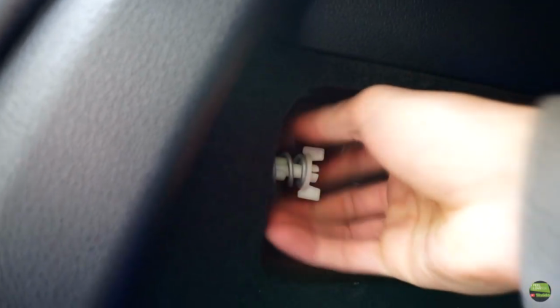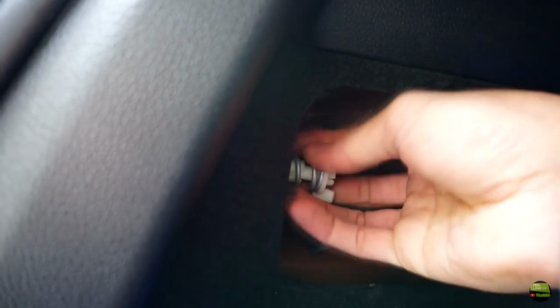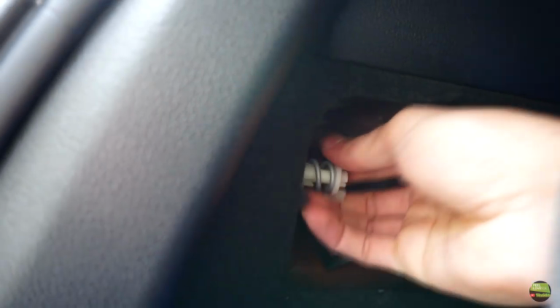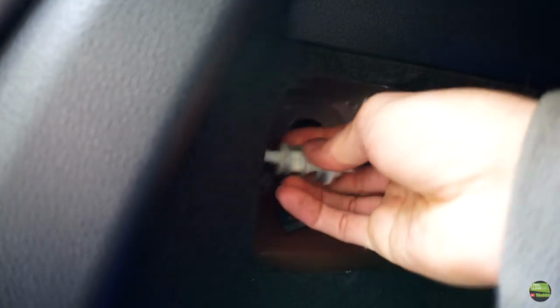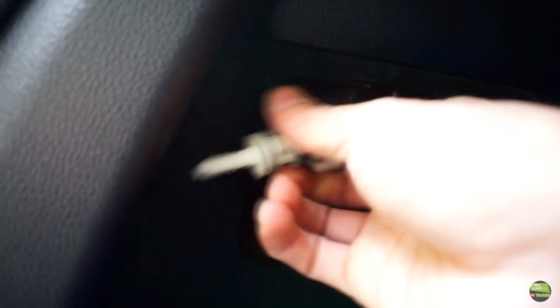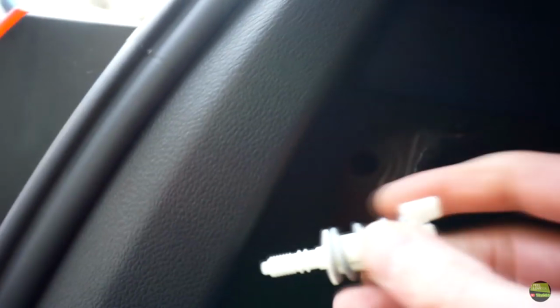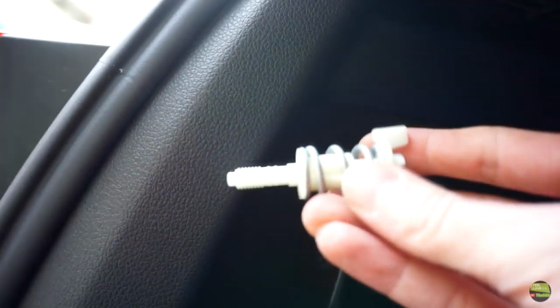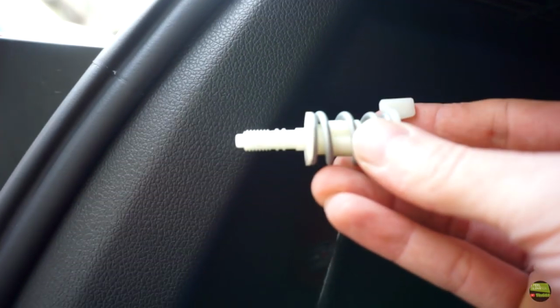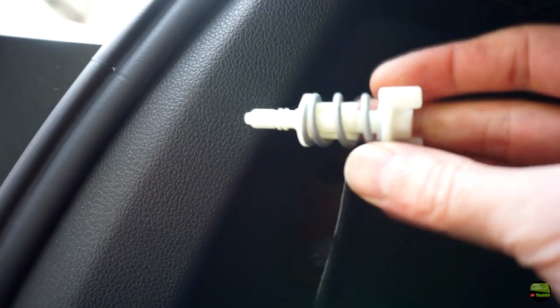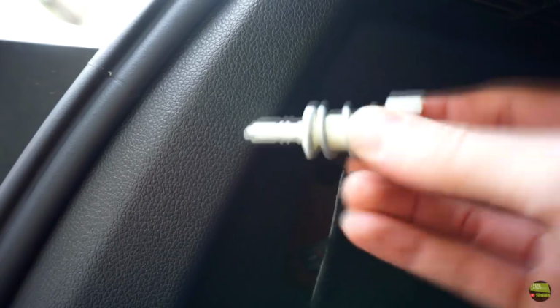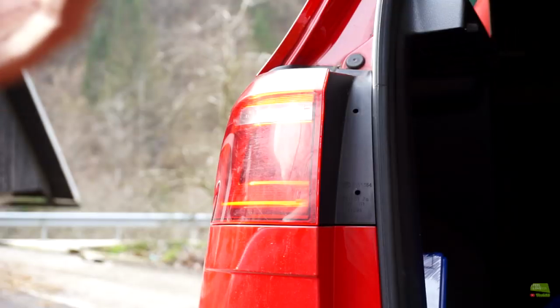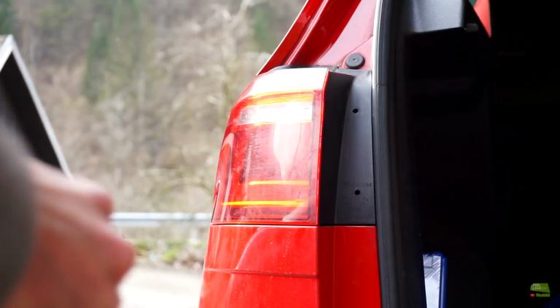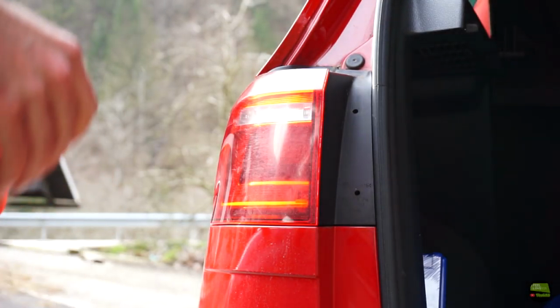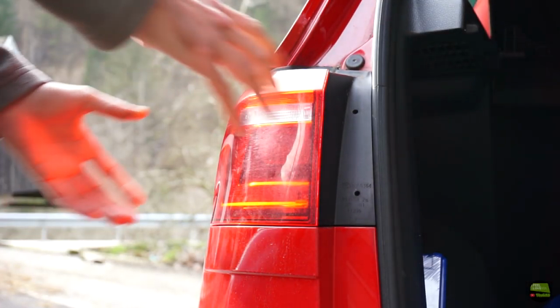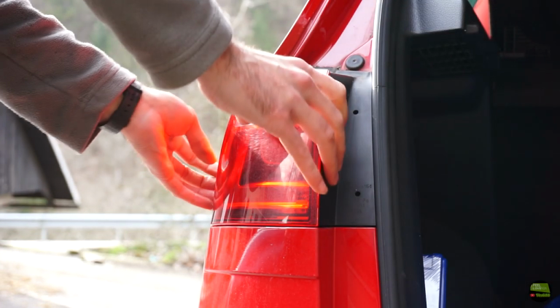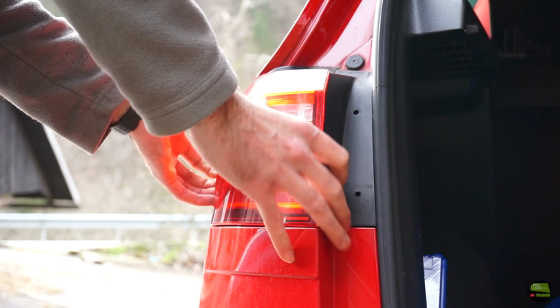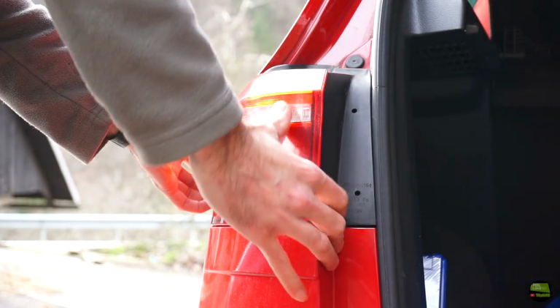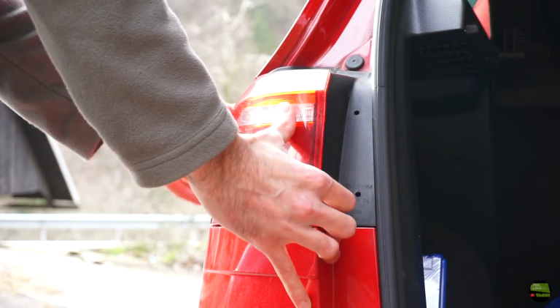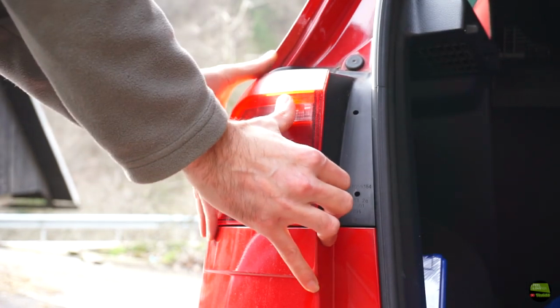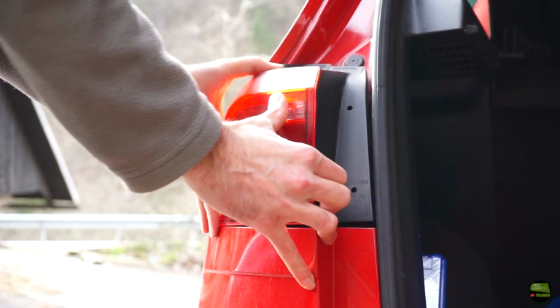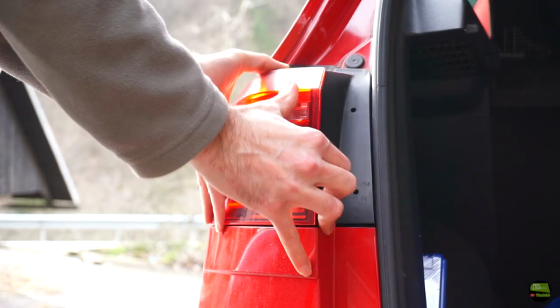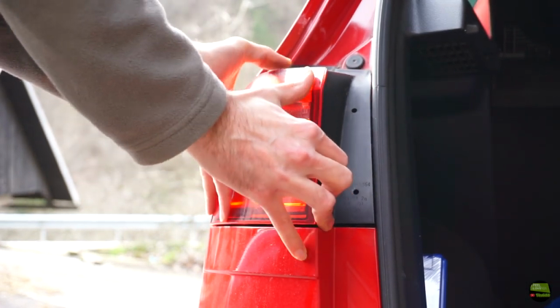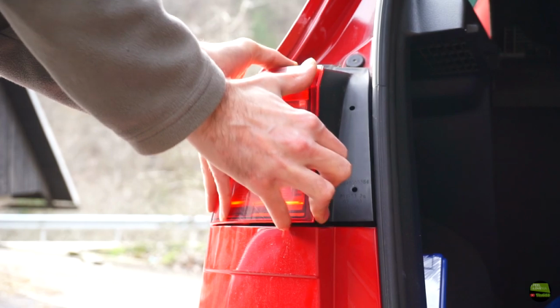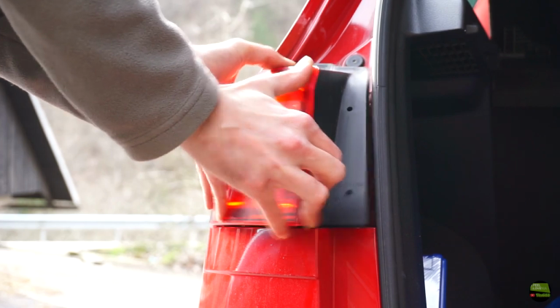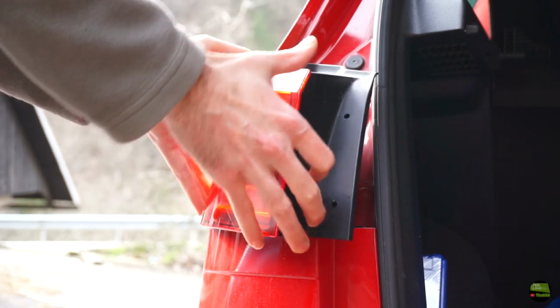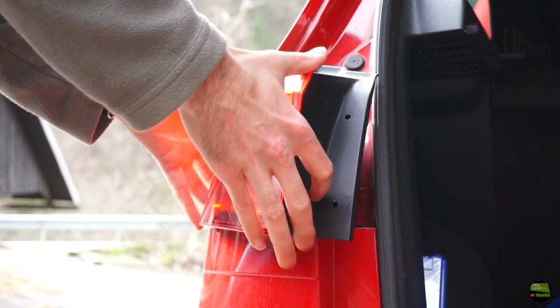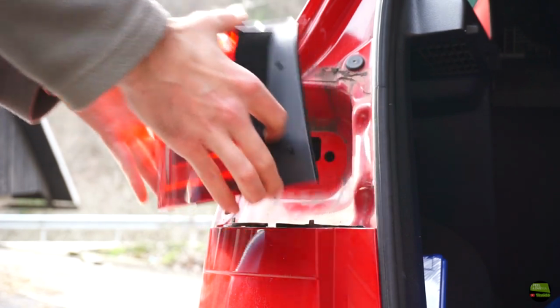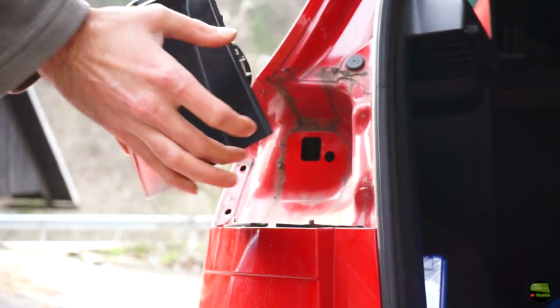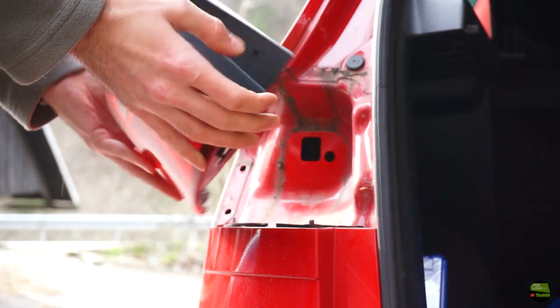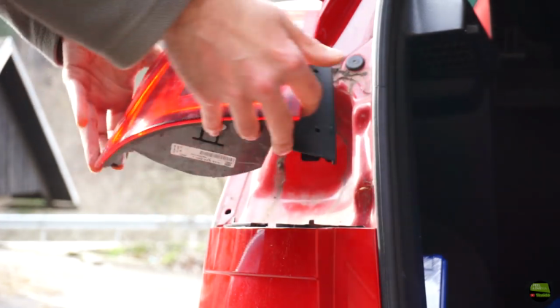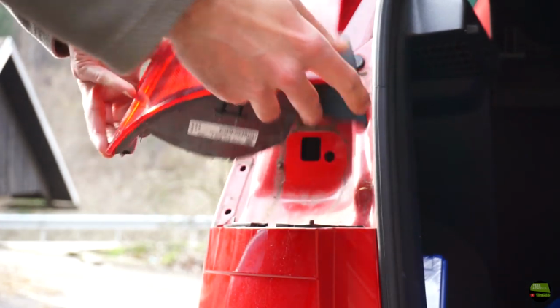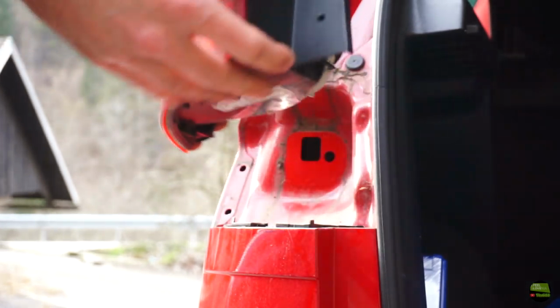So basically the light is constantly pulling toward its position. Now hold the light and pull it straight out, because the light is also hooked to the fender and bumper. The seal is maybe stuck a bit to the body, but it should come out nicely.